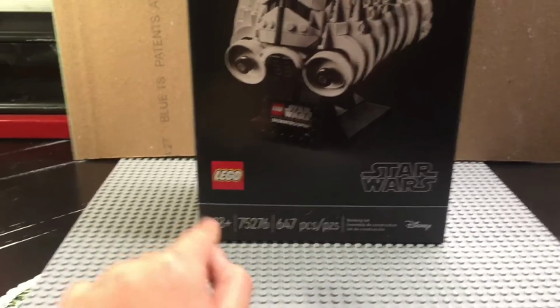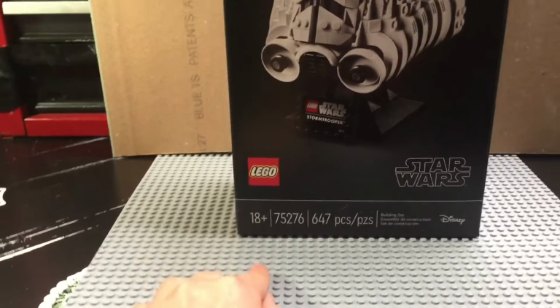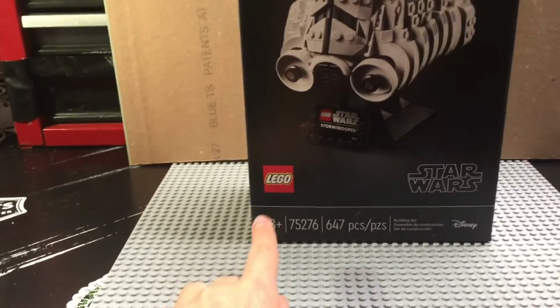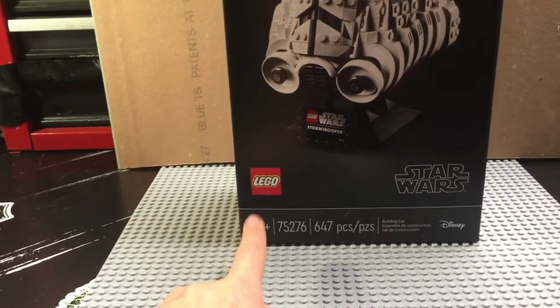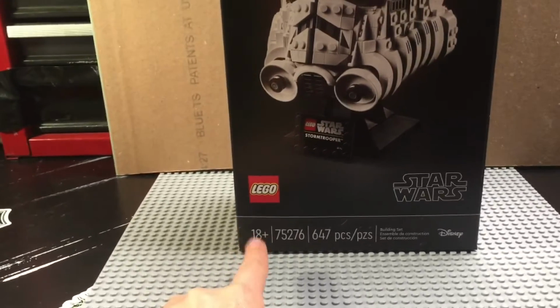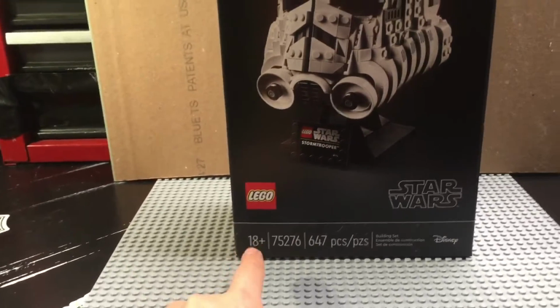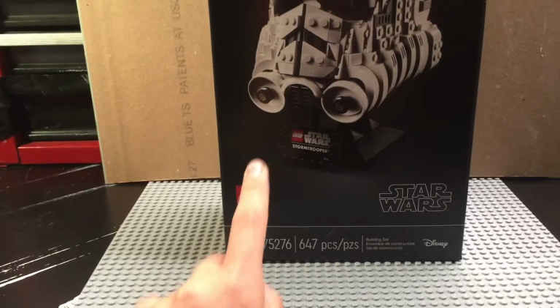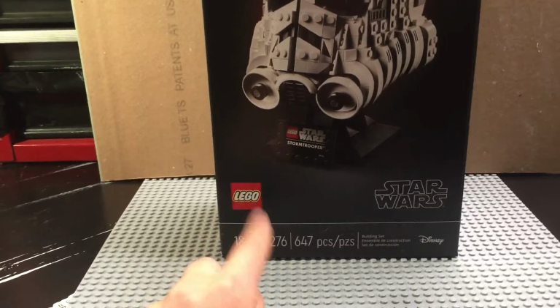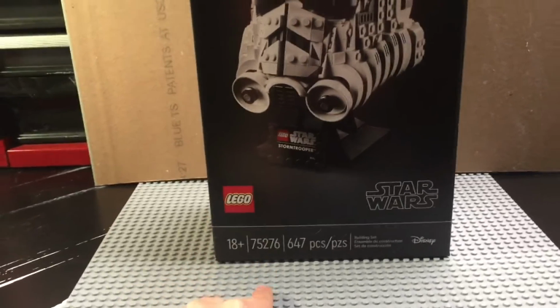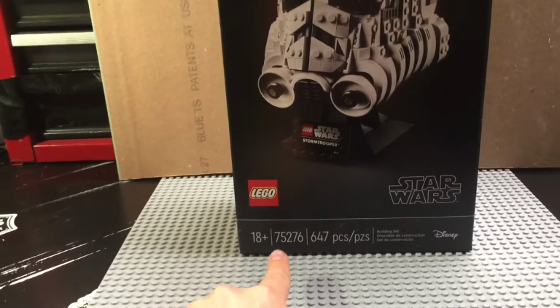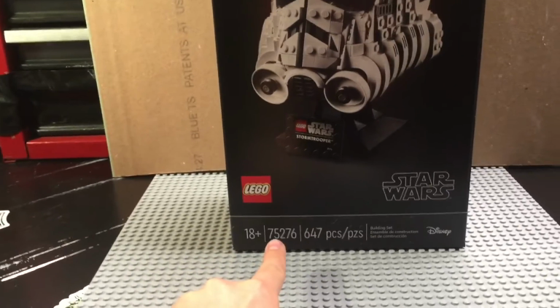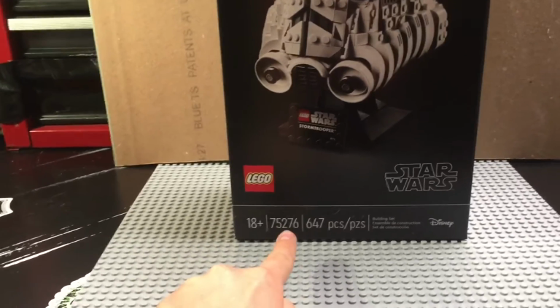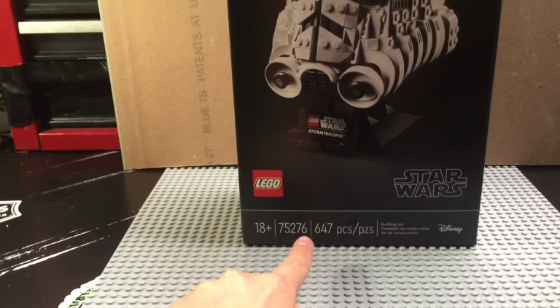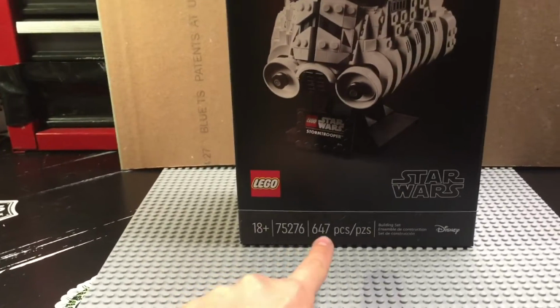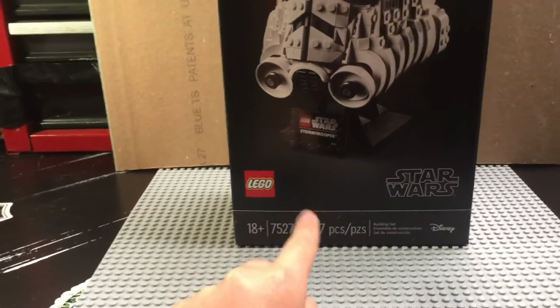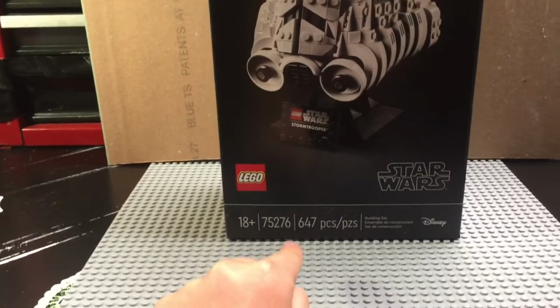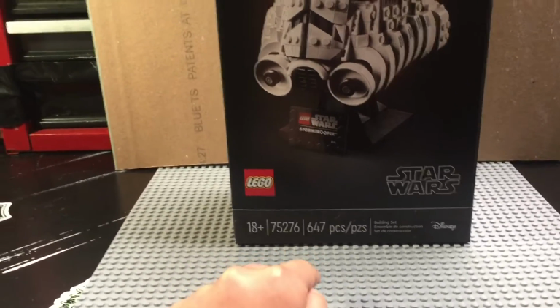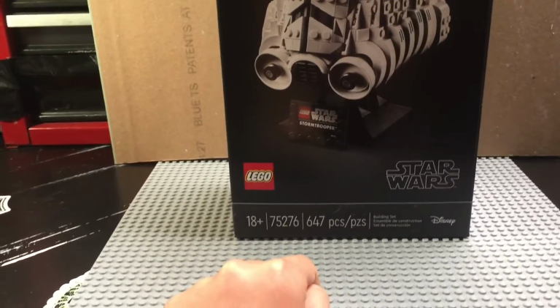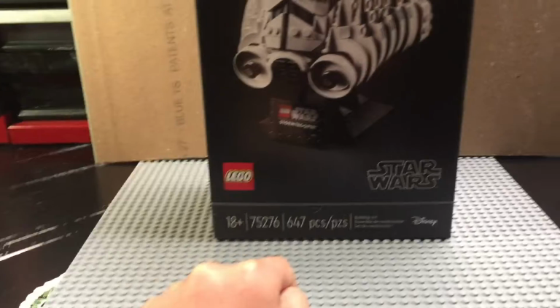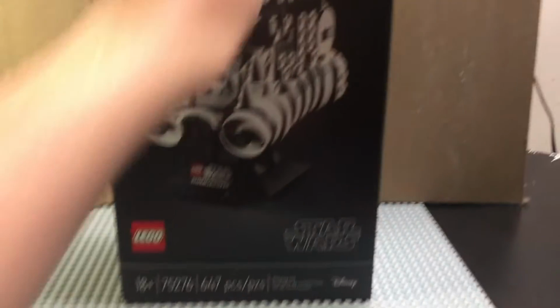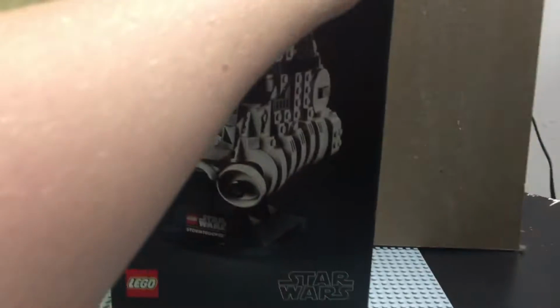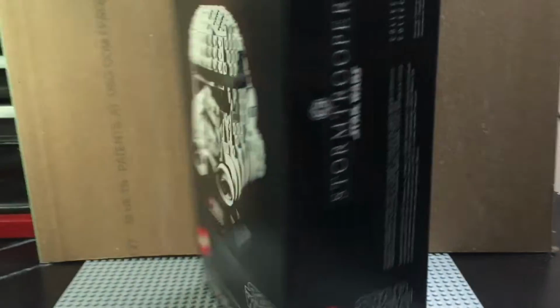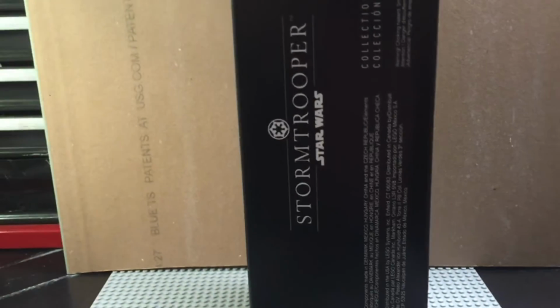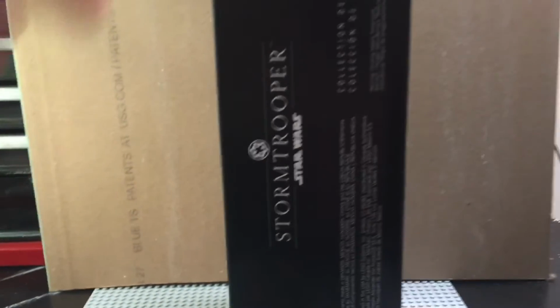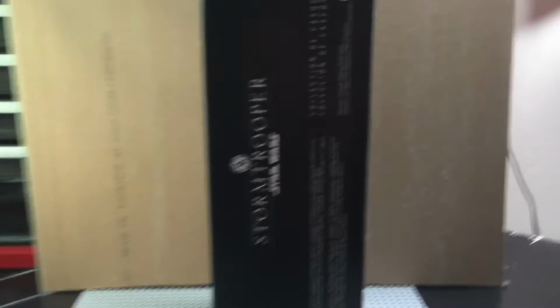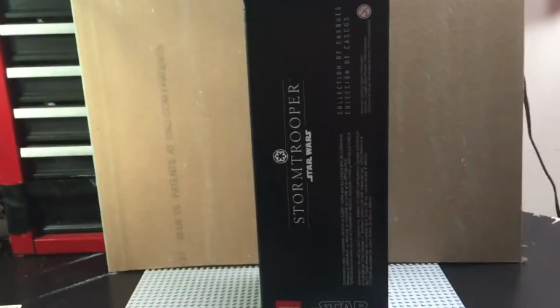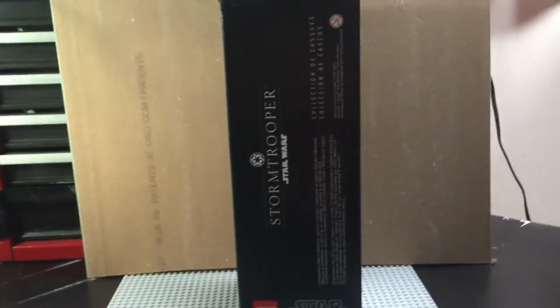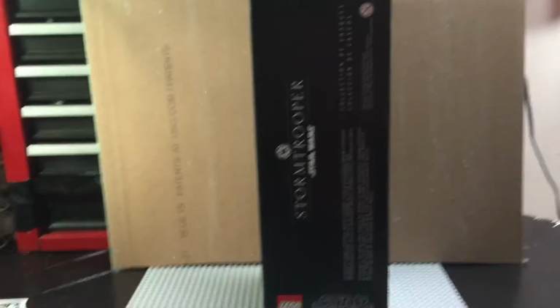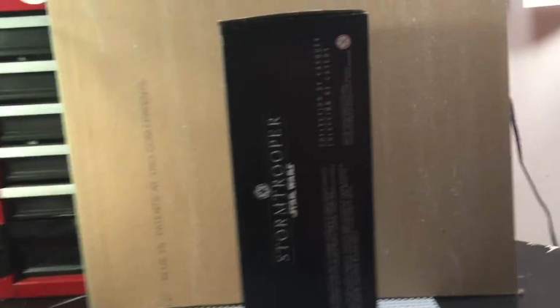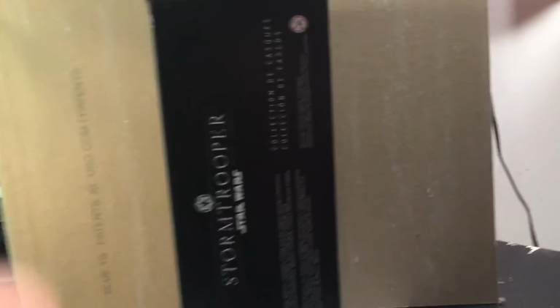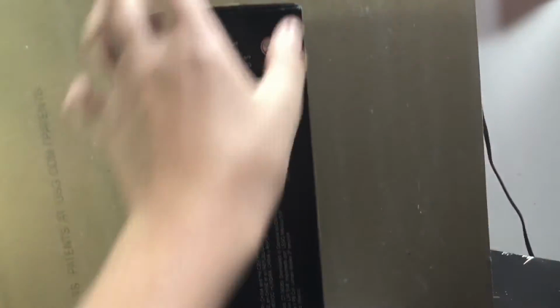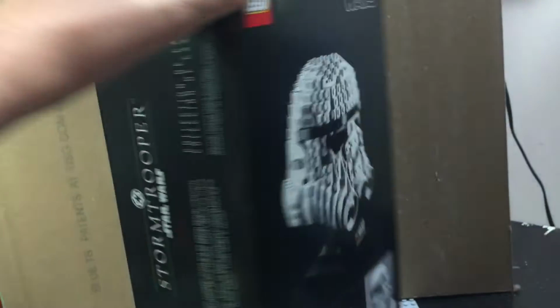It's 18+. I'm not old enough, guys, but it's okay. 75276 is the set number. It has 647 pieces. If you look at the side, it does say Stormtrooper, just Star Wars and some stuff in different languages.